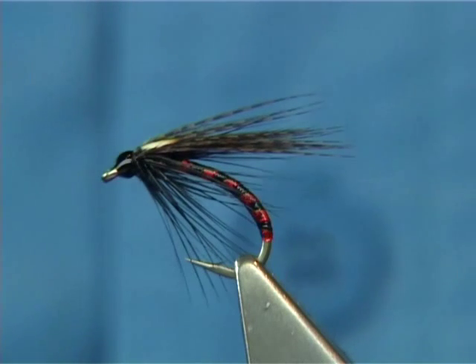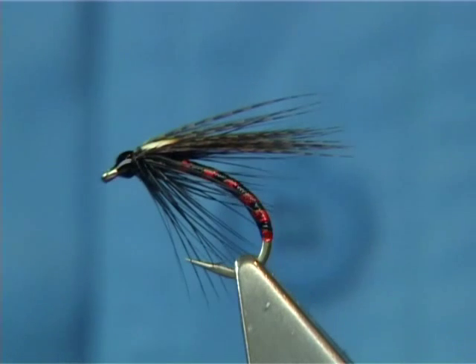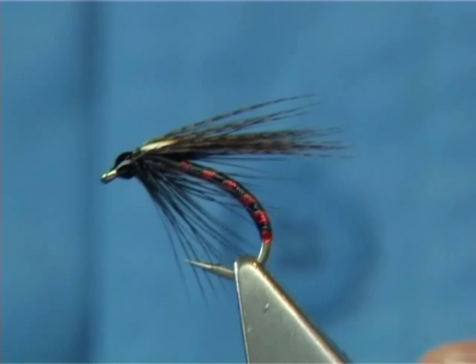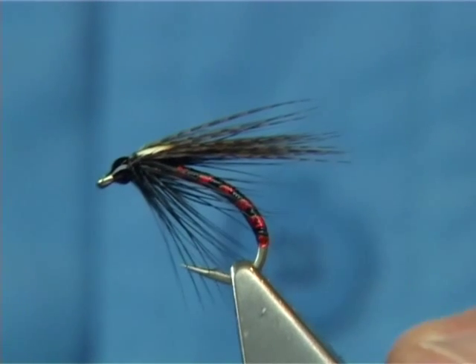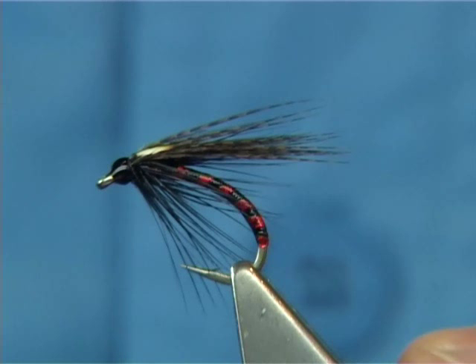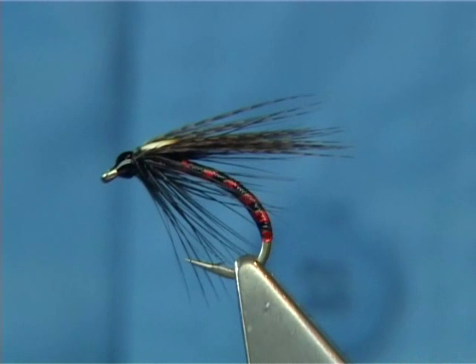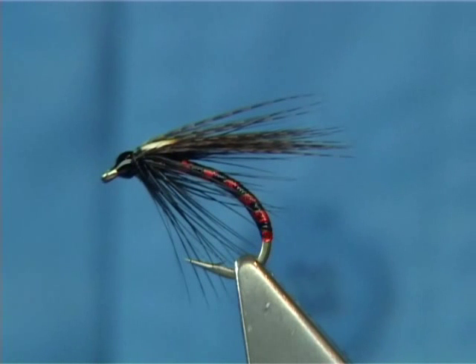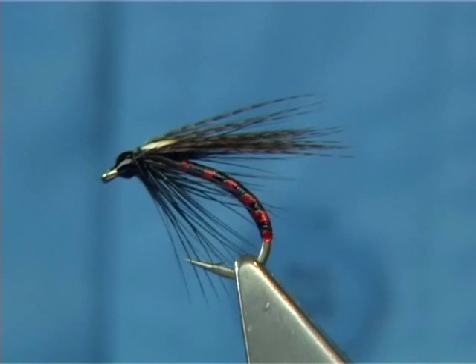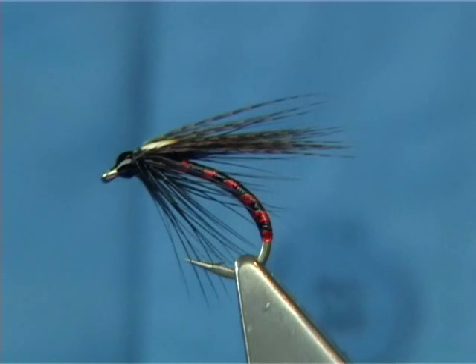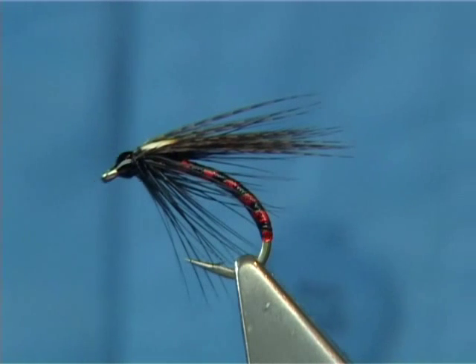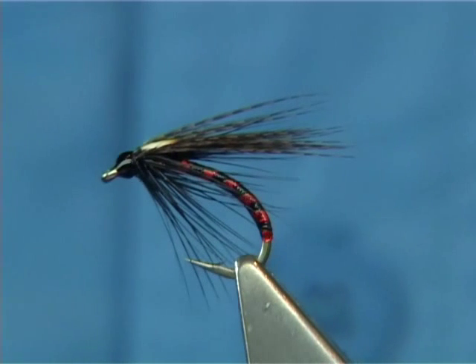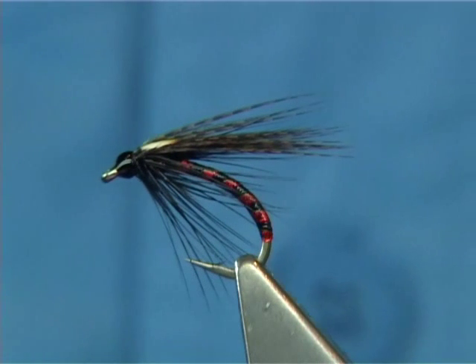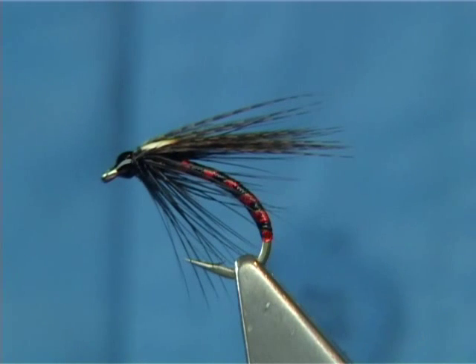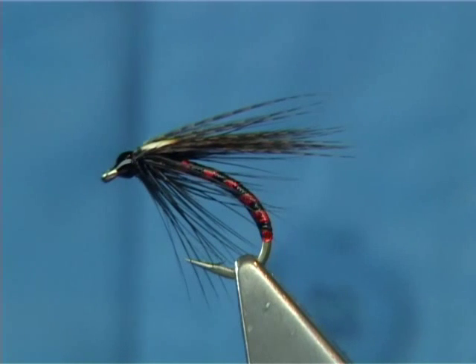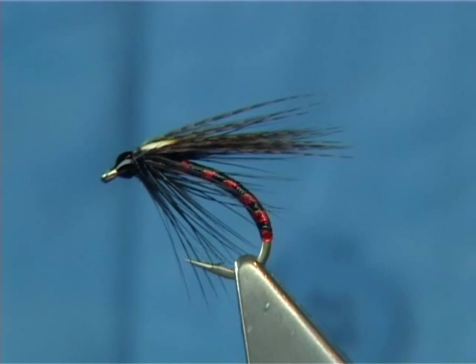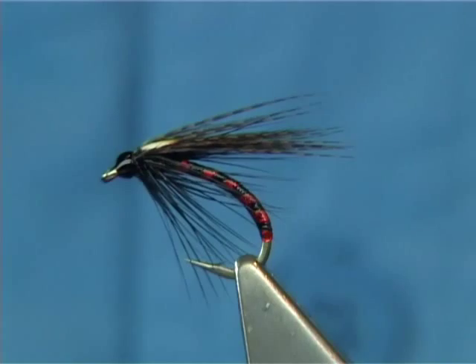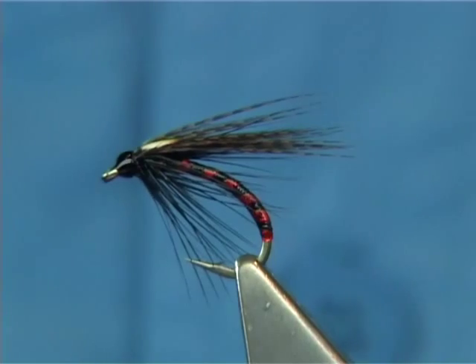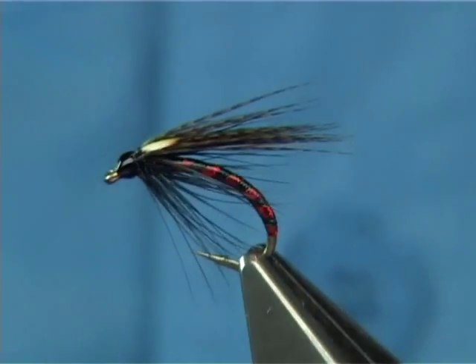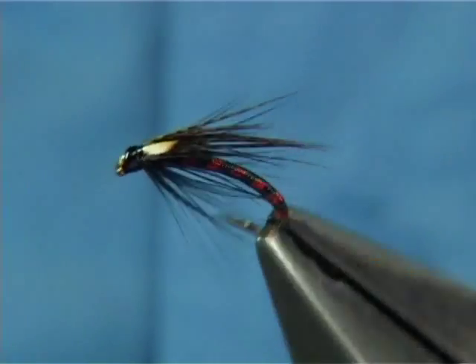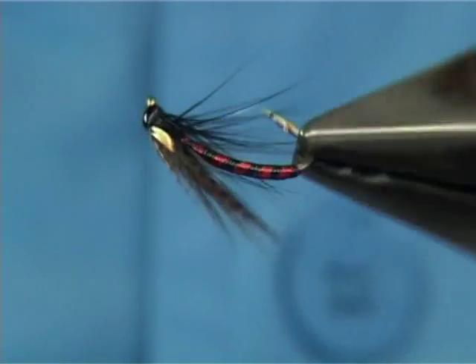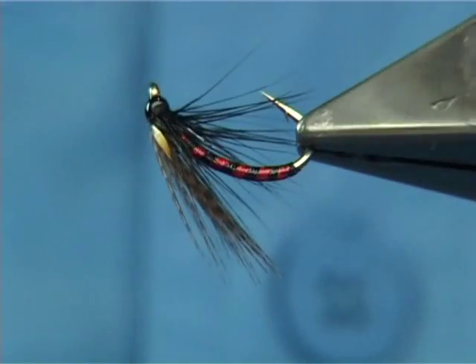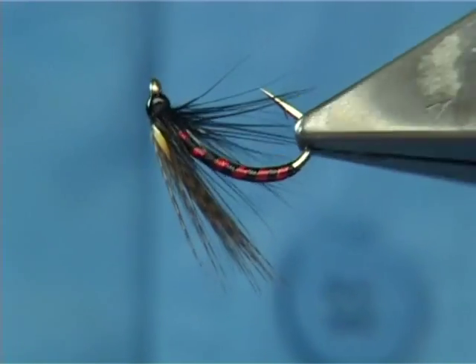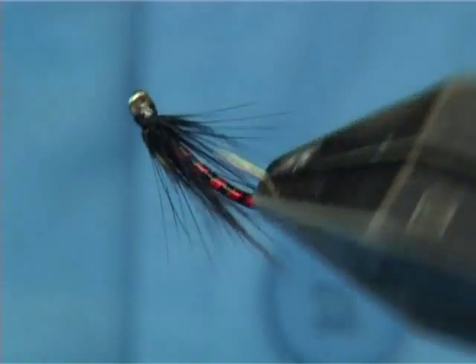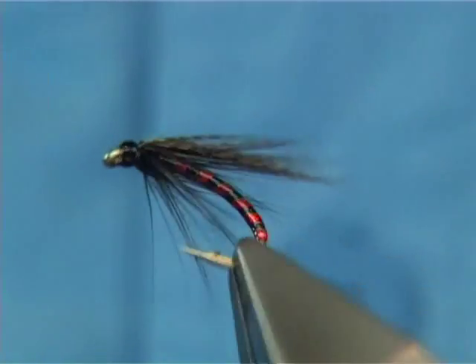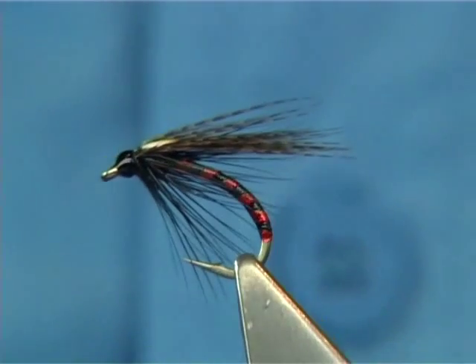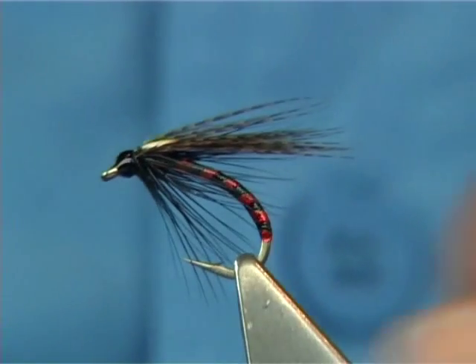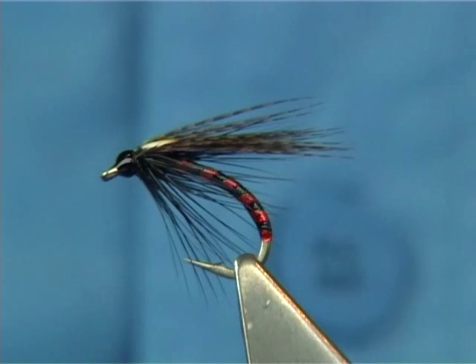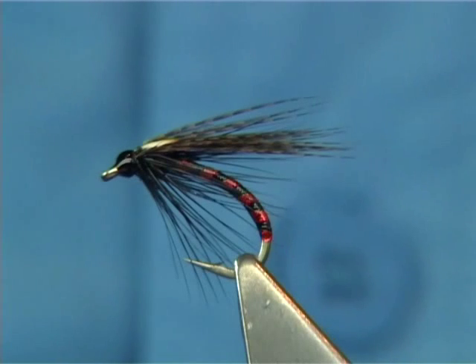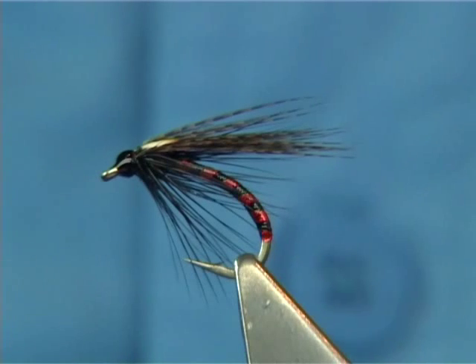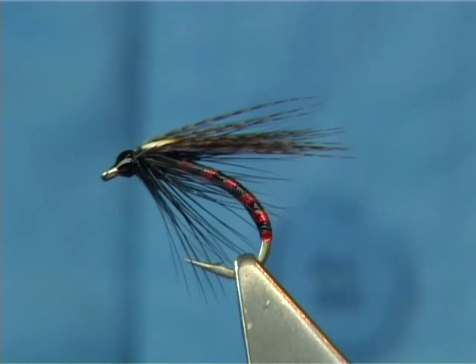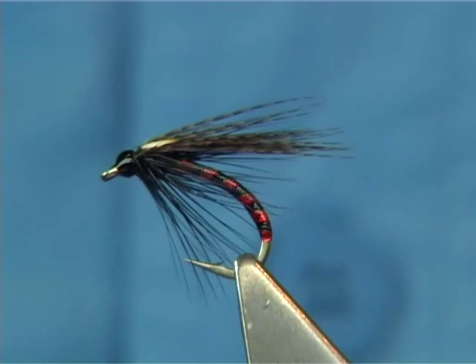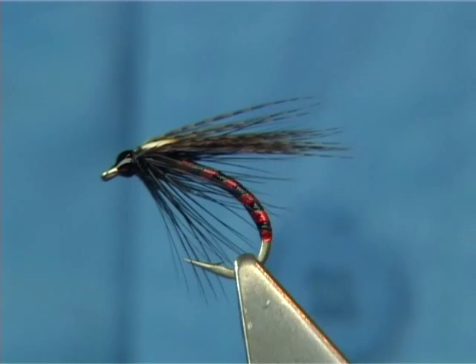This fly here has really become very popular. It's won a few competitions, so it's certainly worth having in your box. Body-wise you can change to suit yourself — it's a style more than anything.